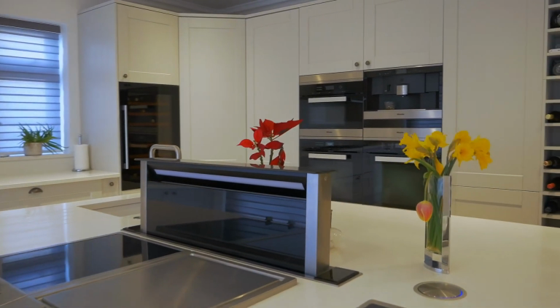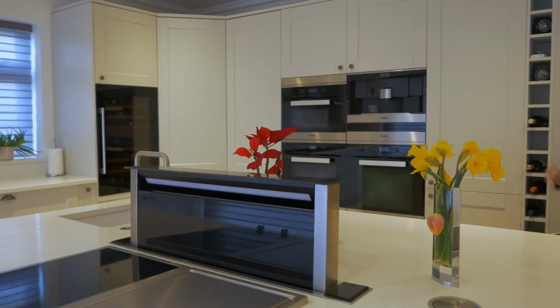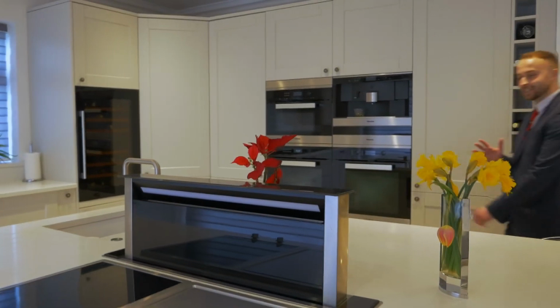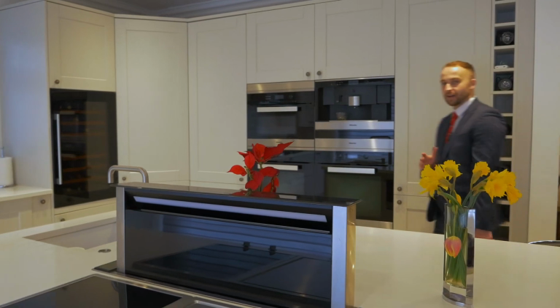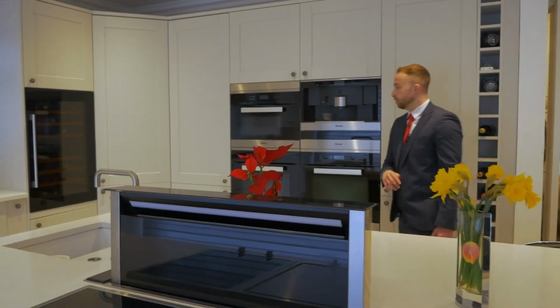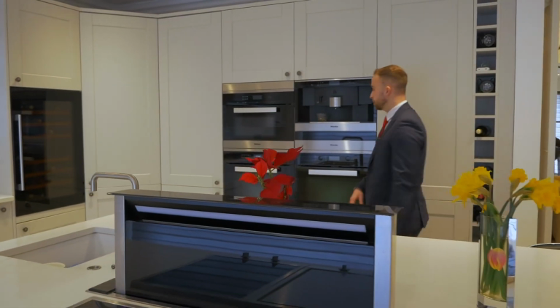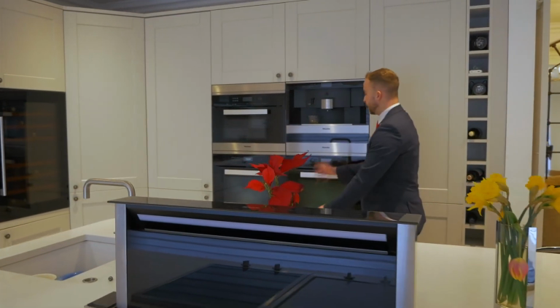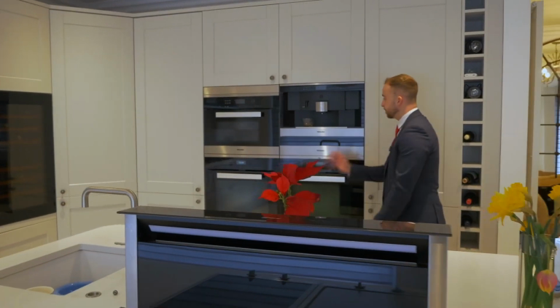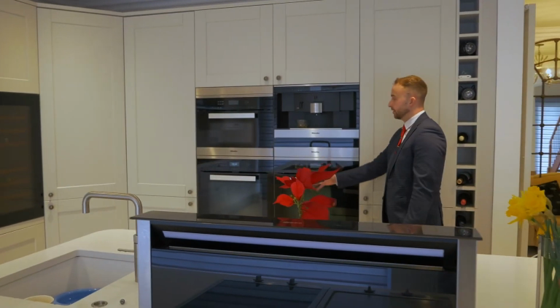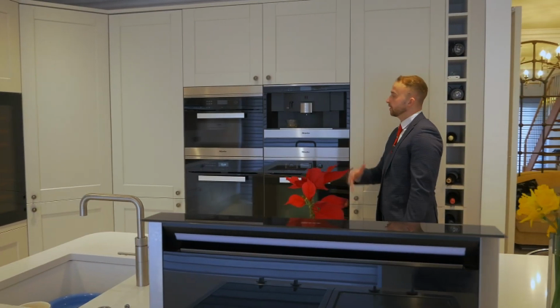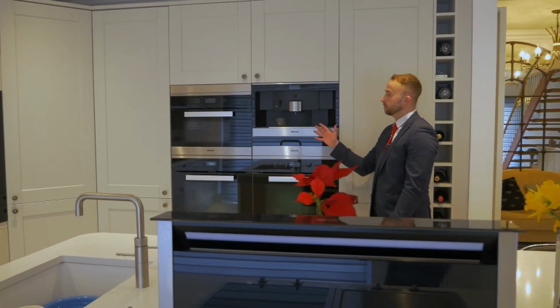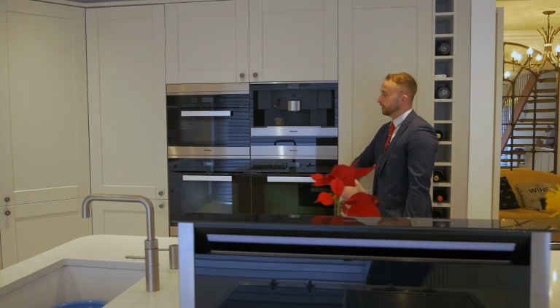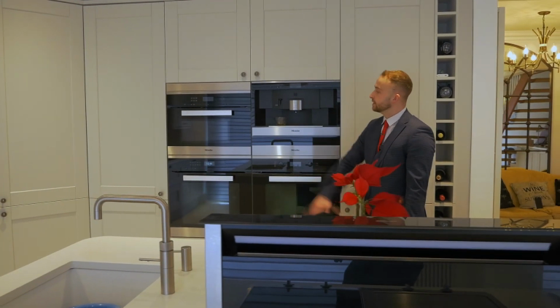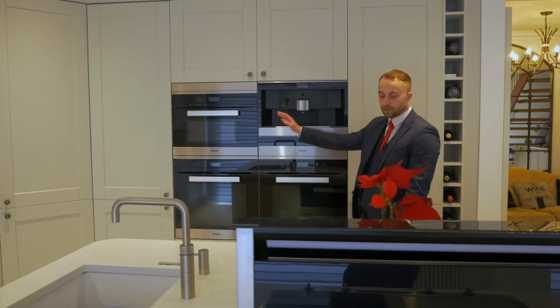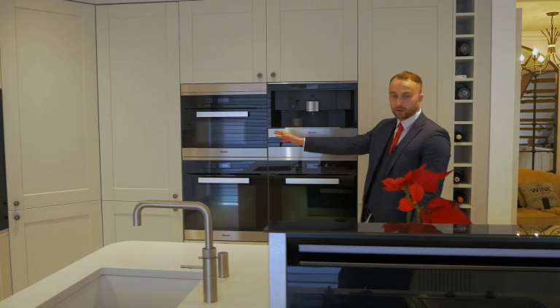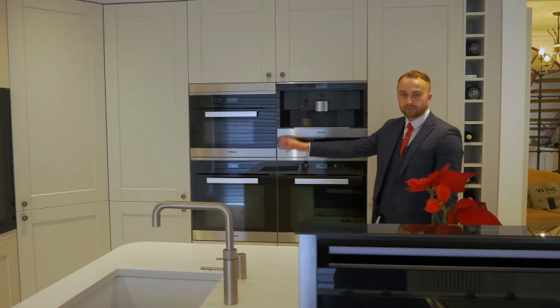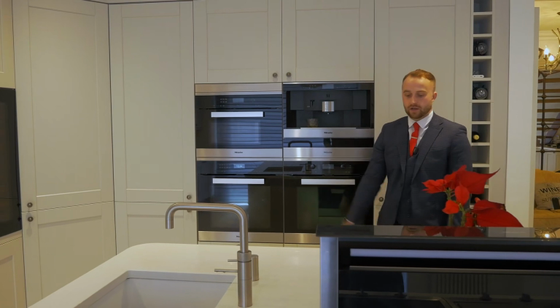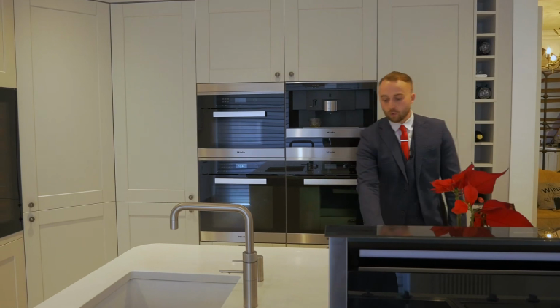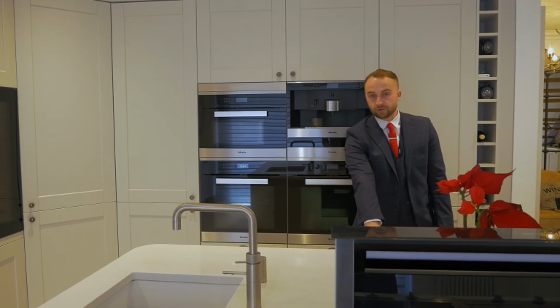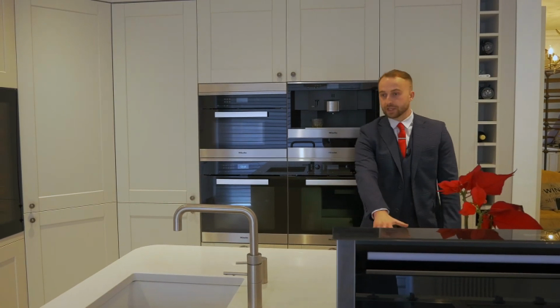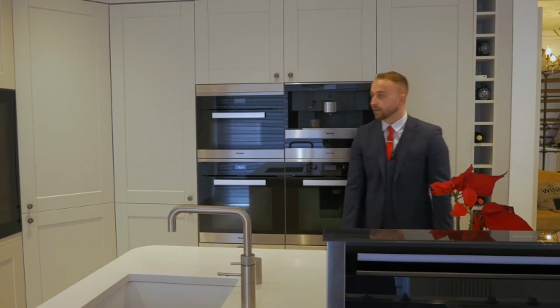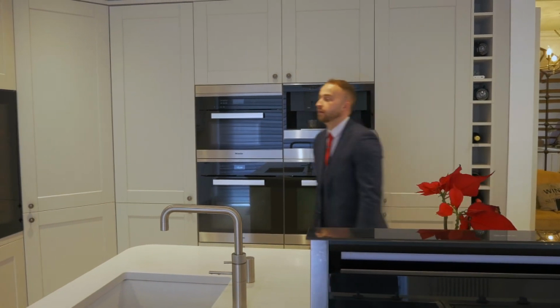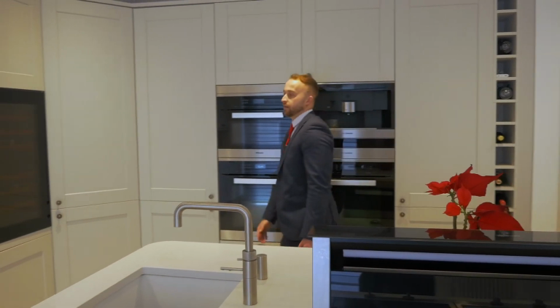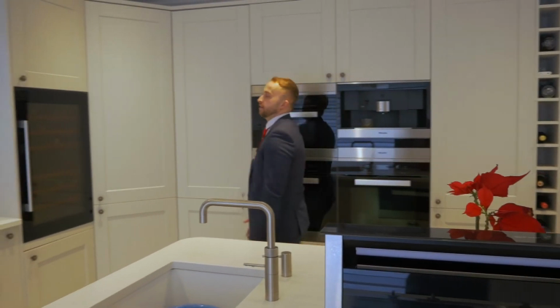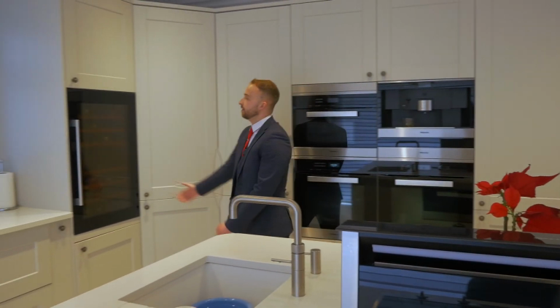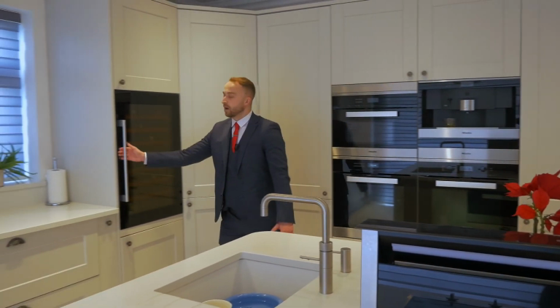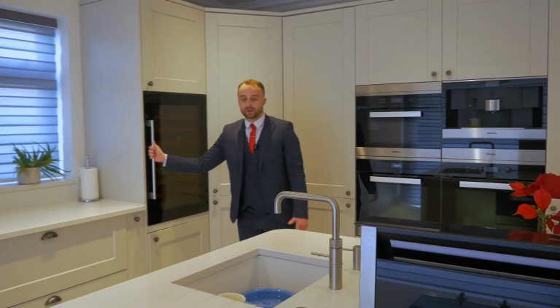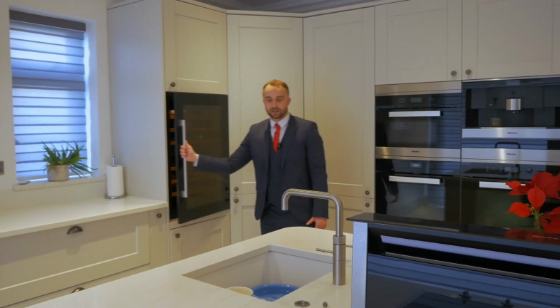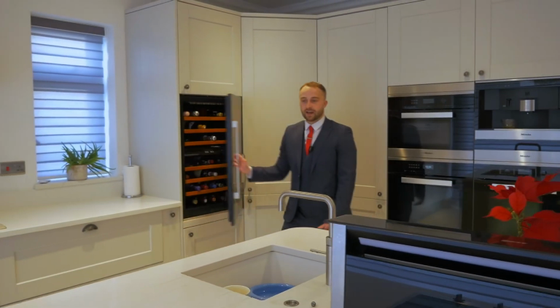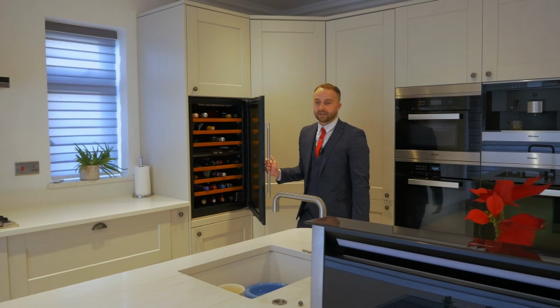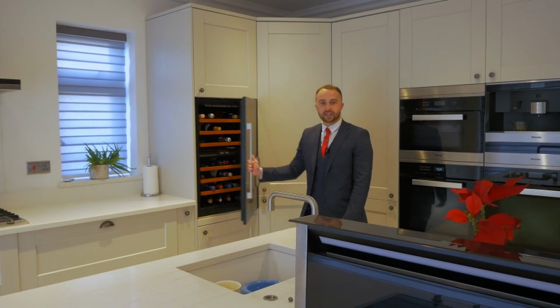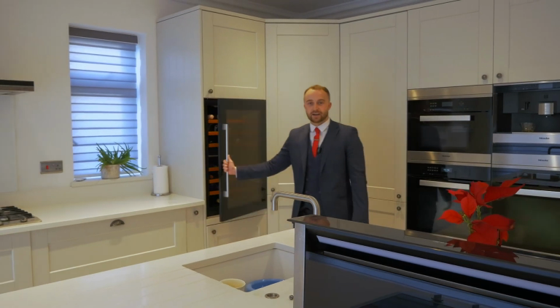In addition to that we've also got a double oven, coffee machine, steamer and microwave, a warming drawer just here, and this wine fridge.